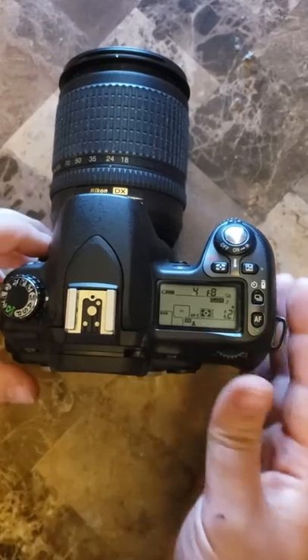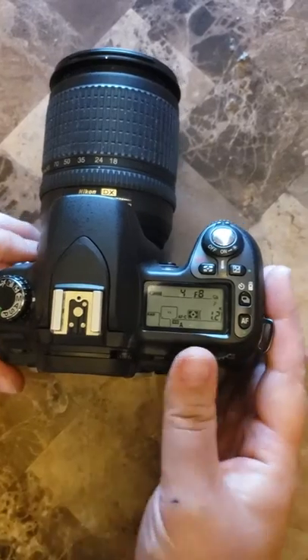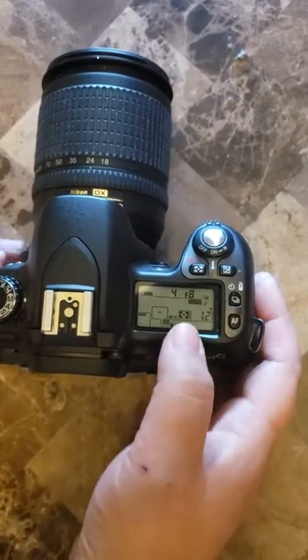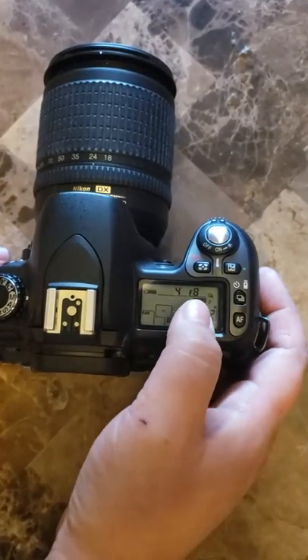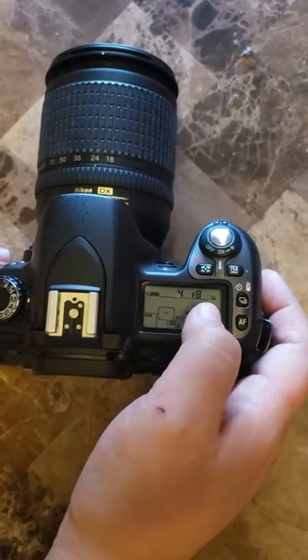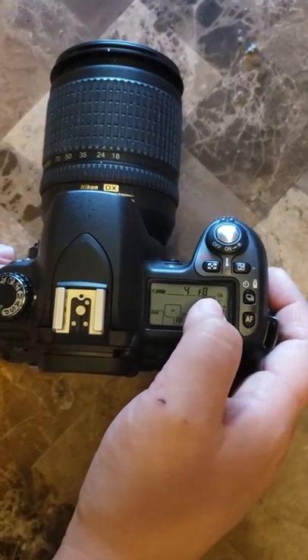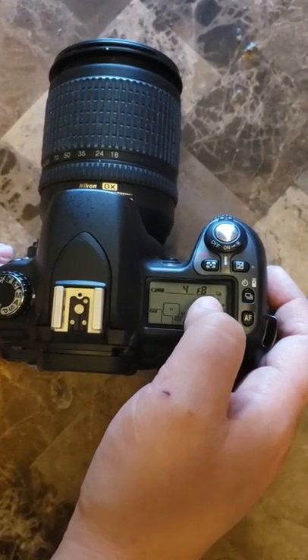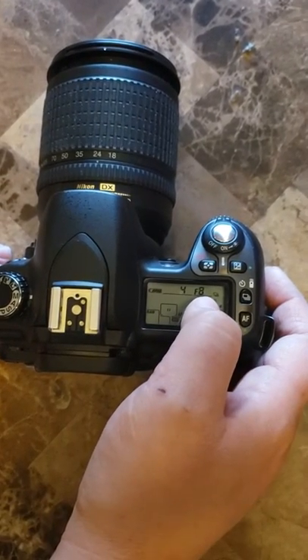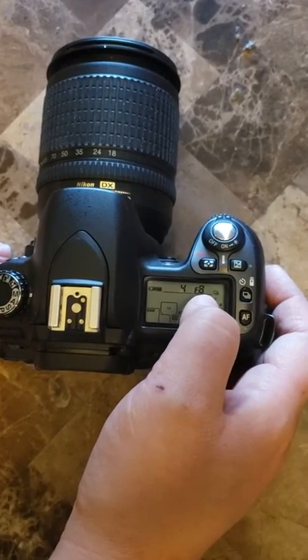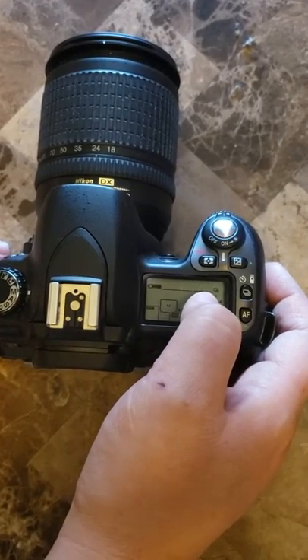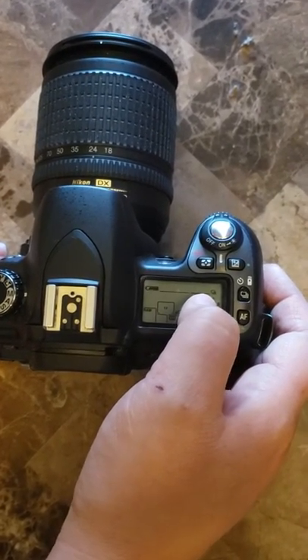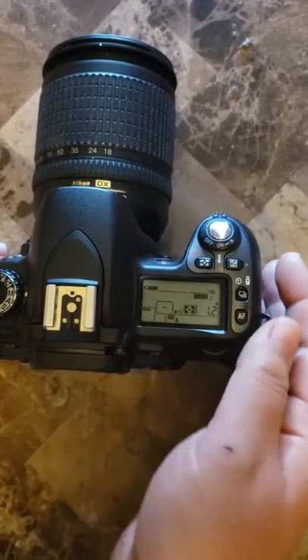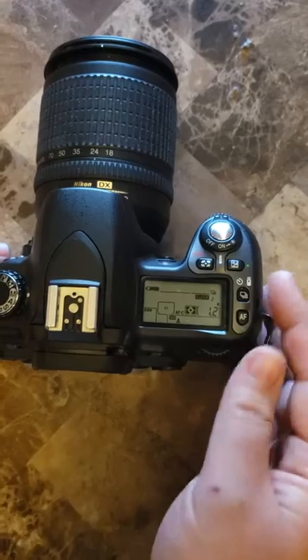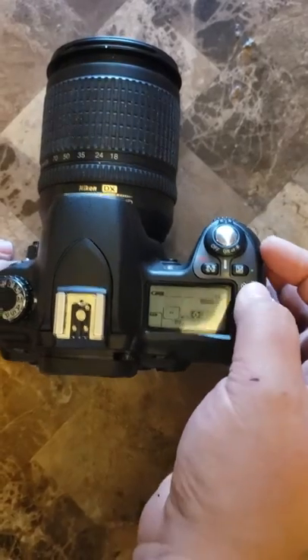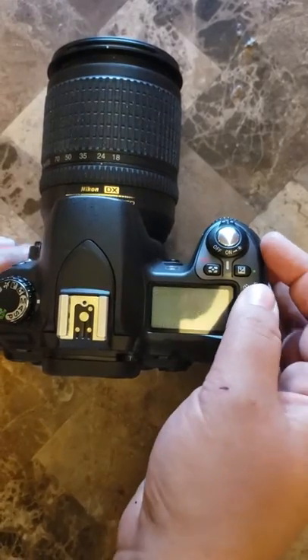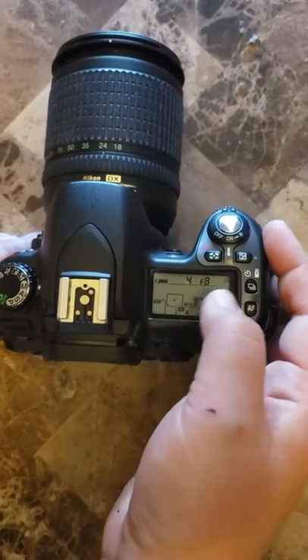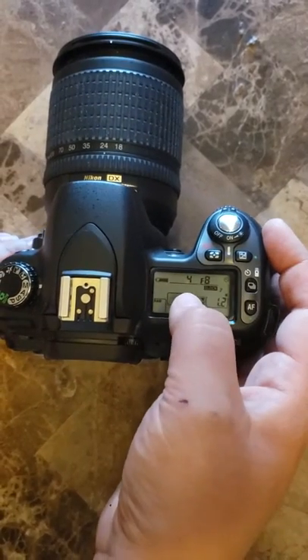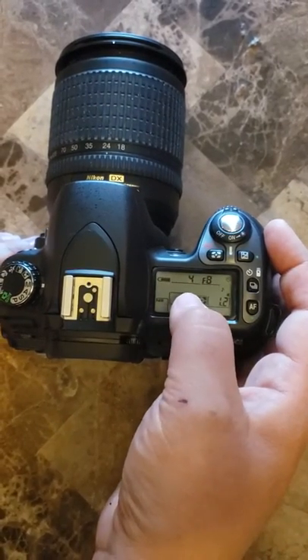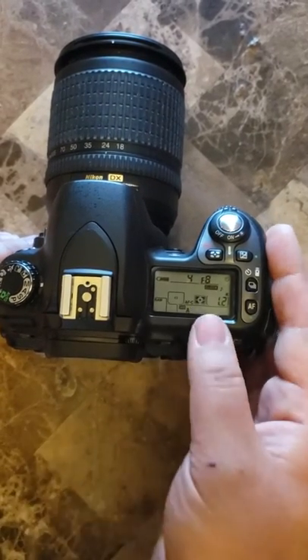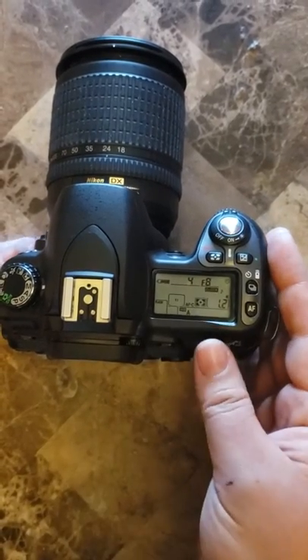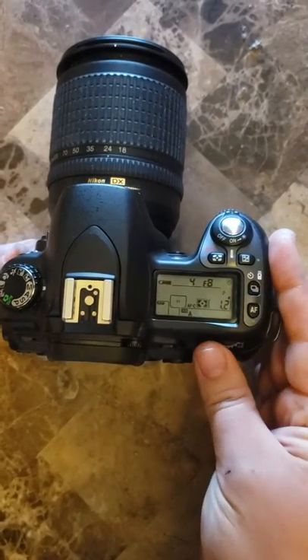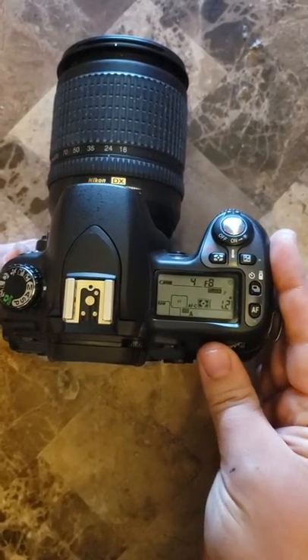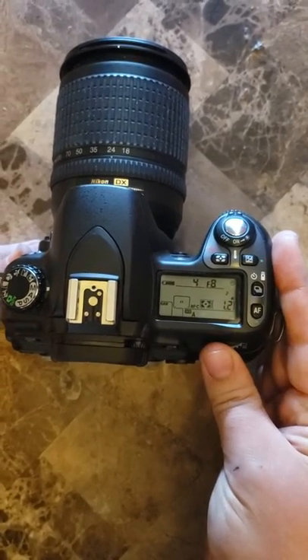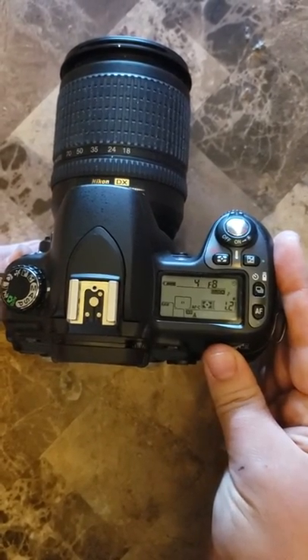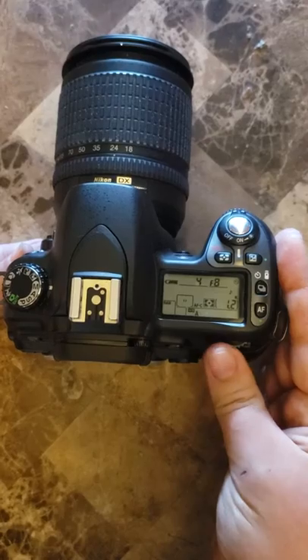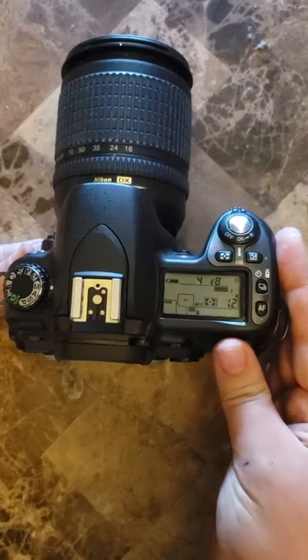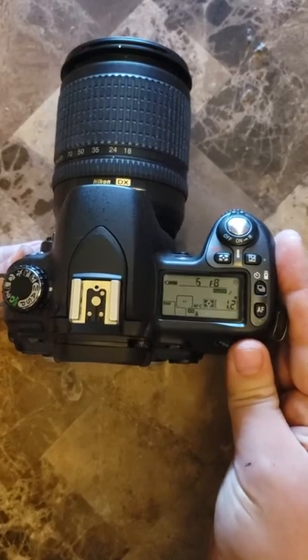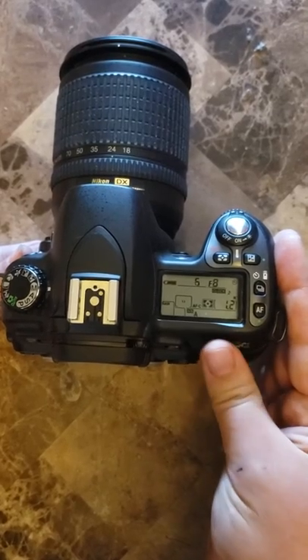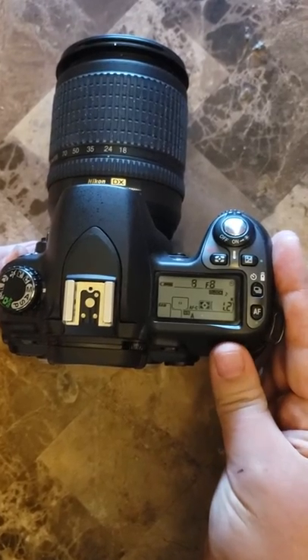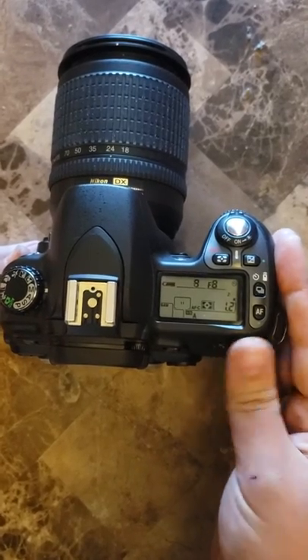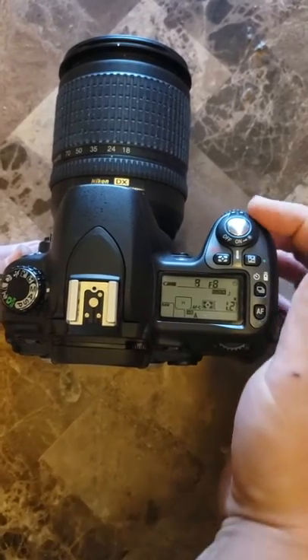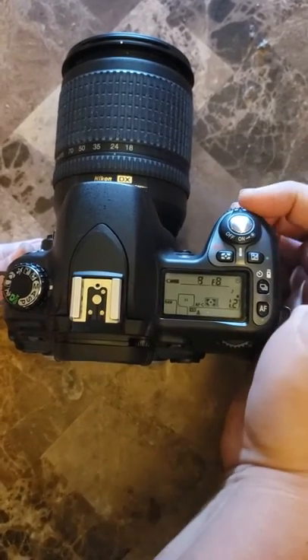Over here we're going to be able to see that there's F8, which is the aperture, and the 4 is the shutter speed. In order to change the shutter speed you're going to use this main dial on the back and it's going to change the shutter speed for you.